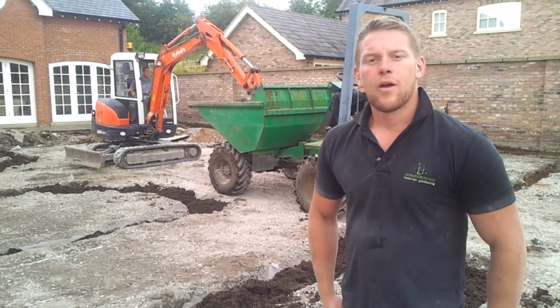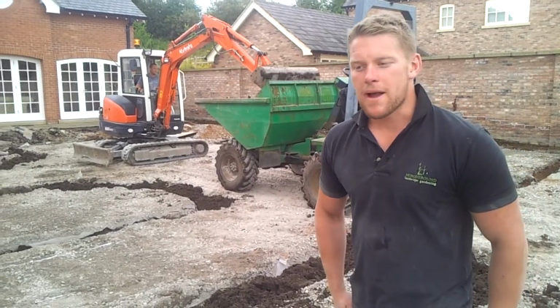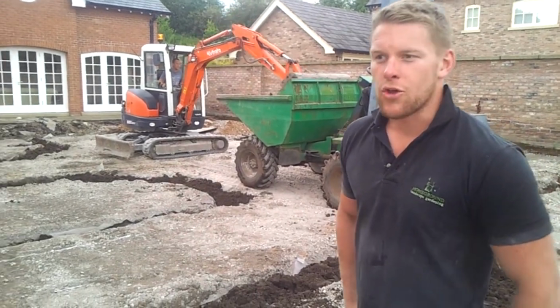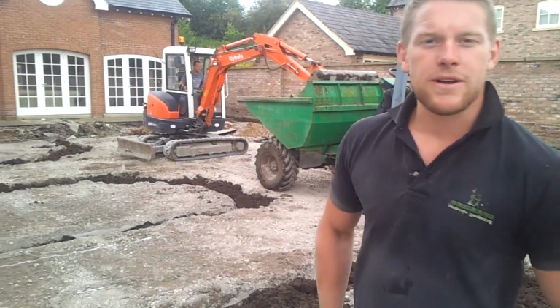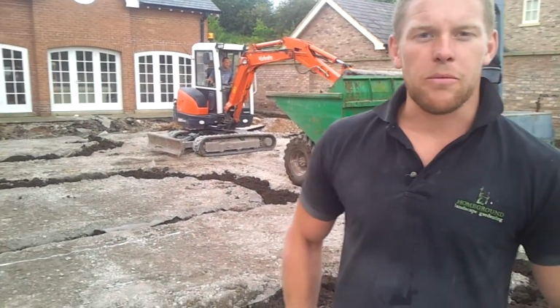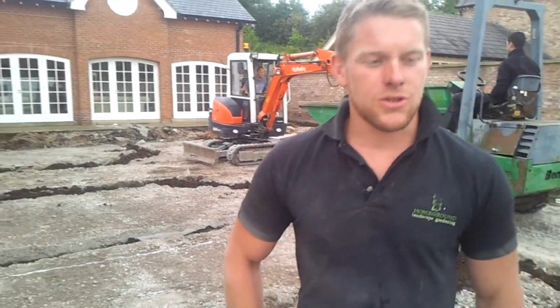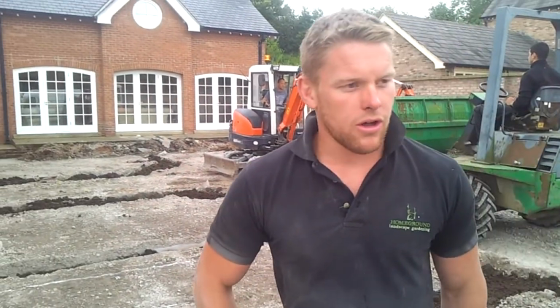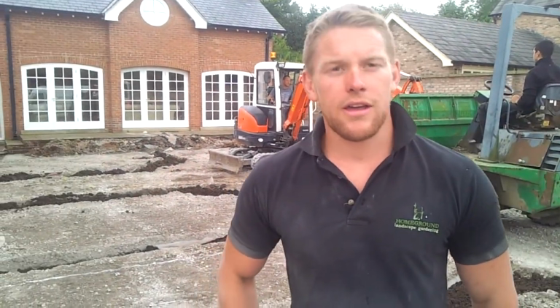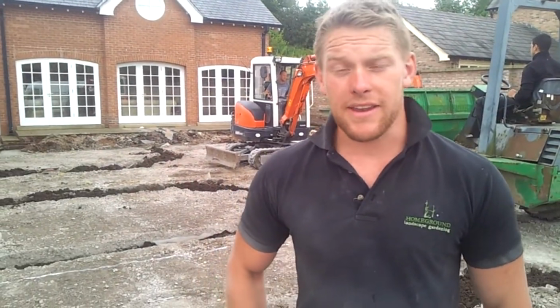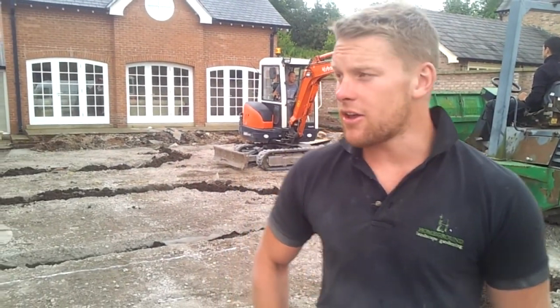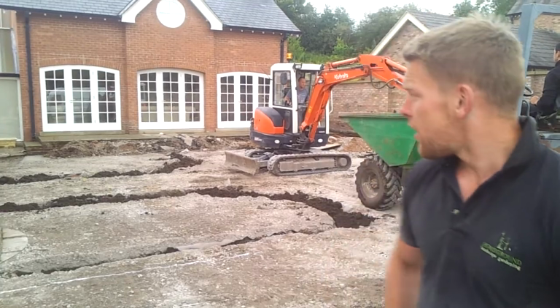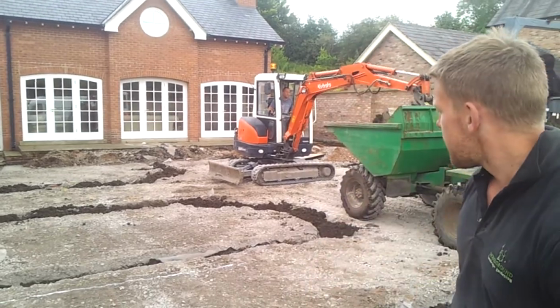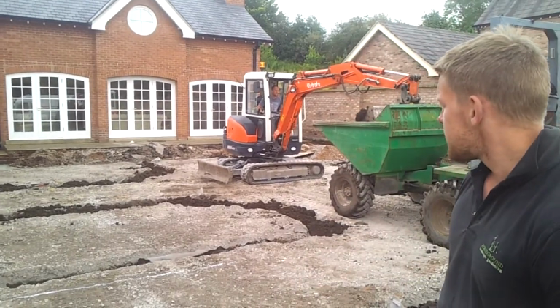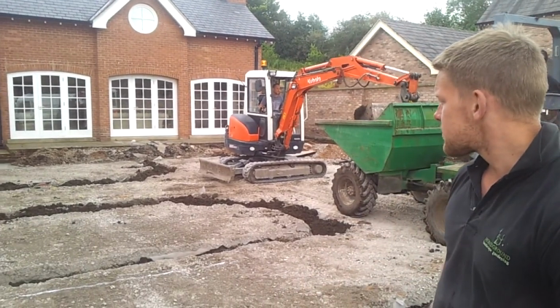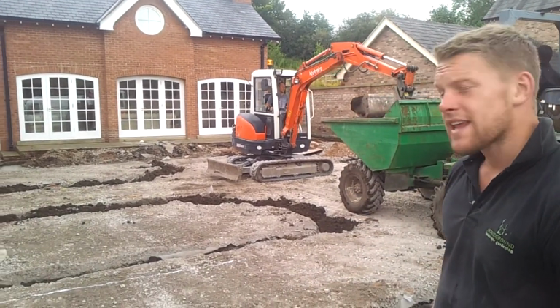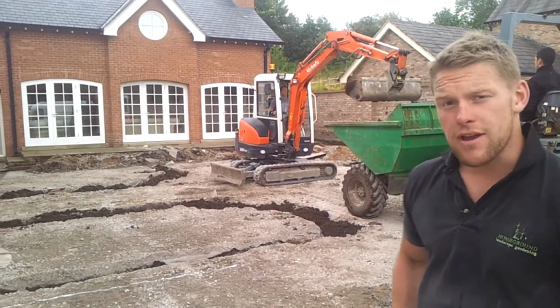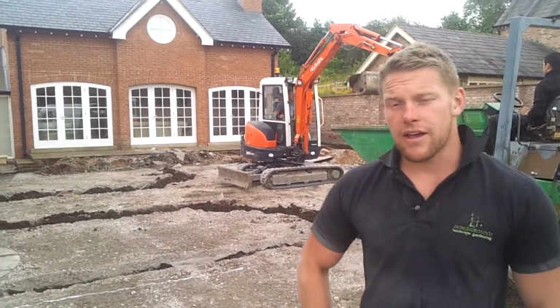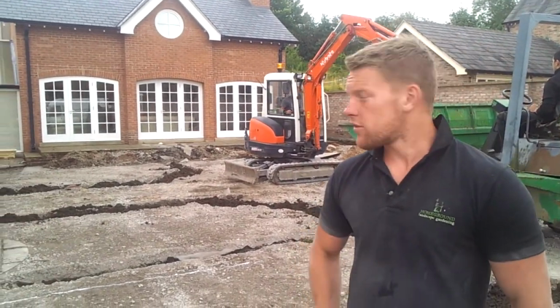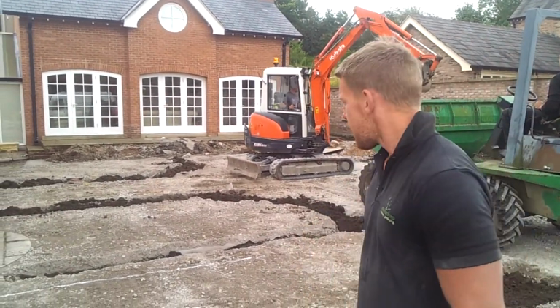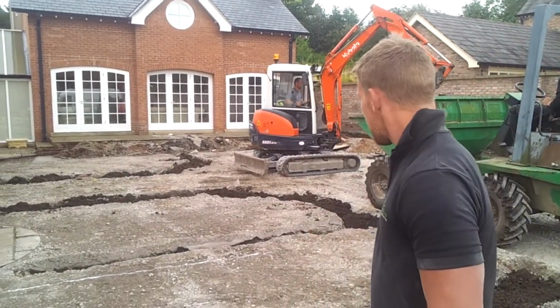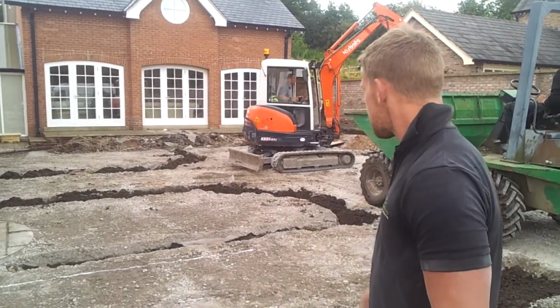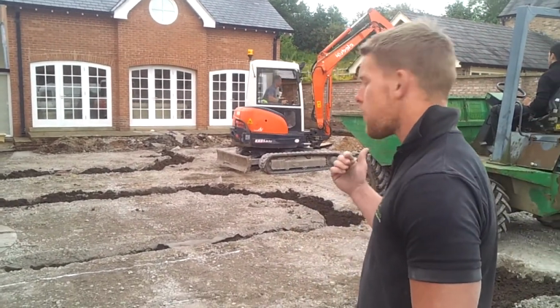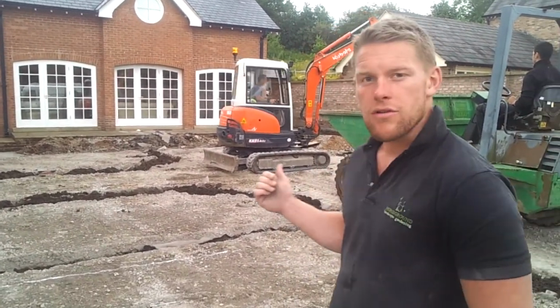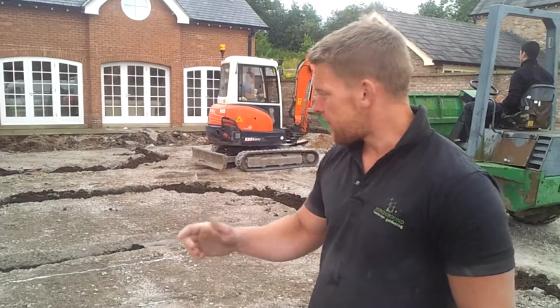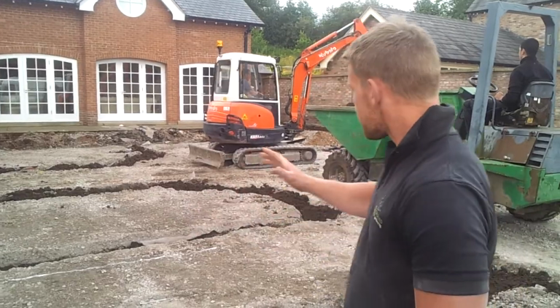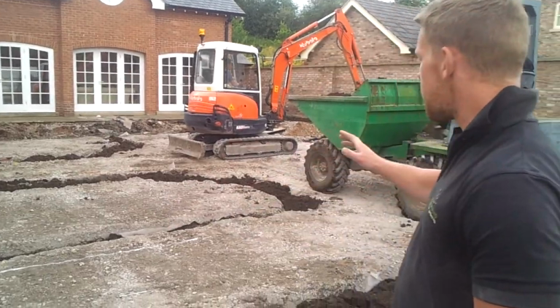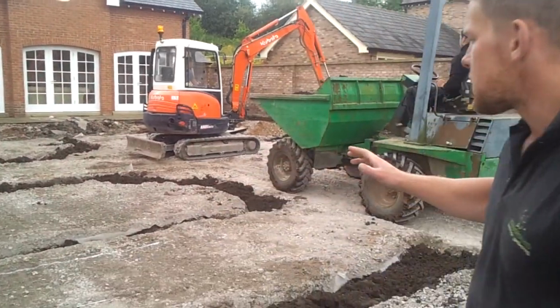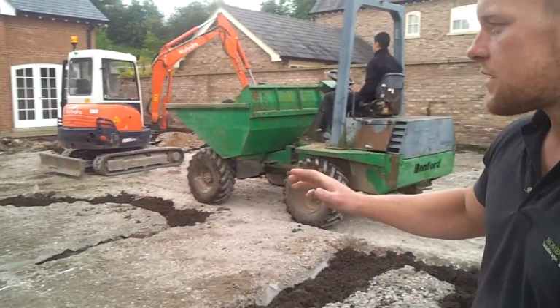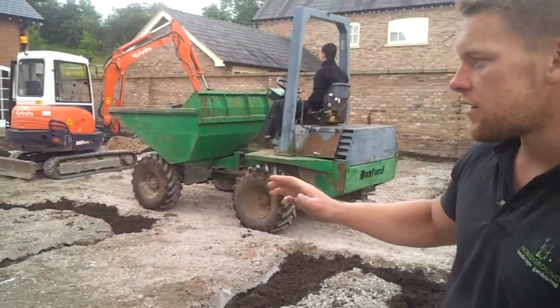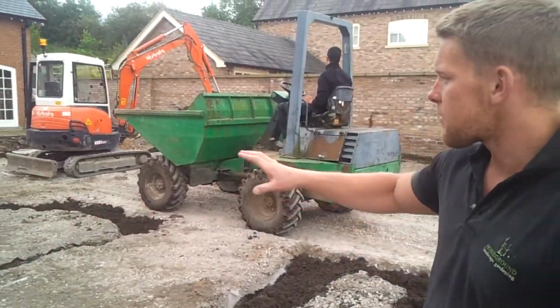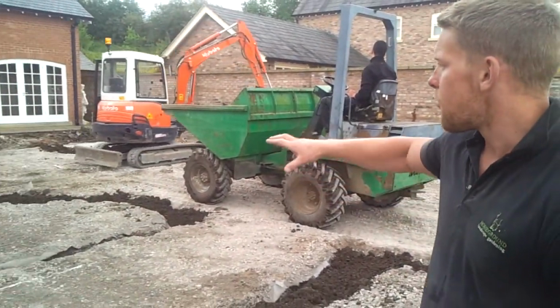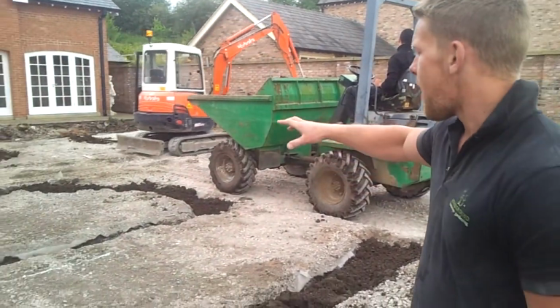Welcome back to the Preston job that we saw a couple of days ago. This is day three on the site here. You can see we've still got the plant hire on site, and the shape of the project is starting to become more and more apparent.